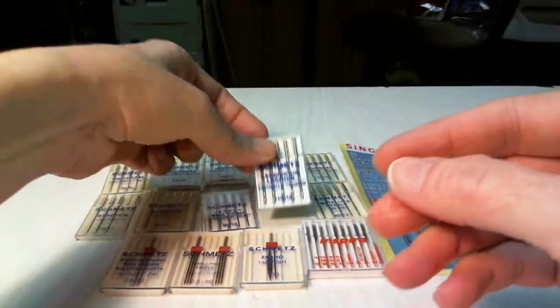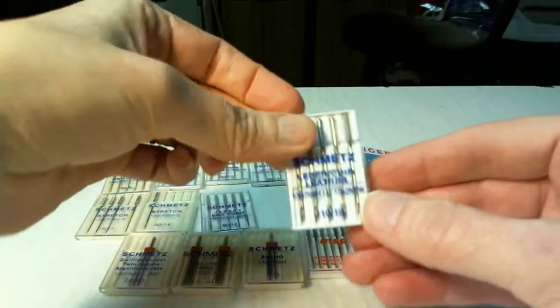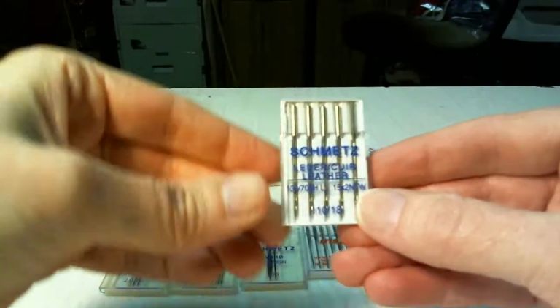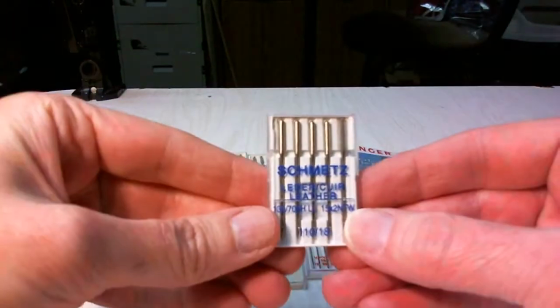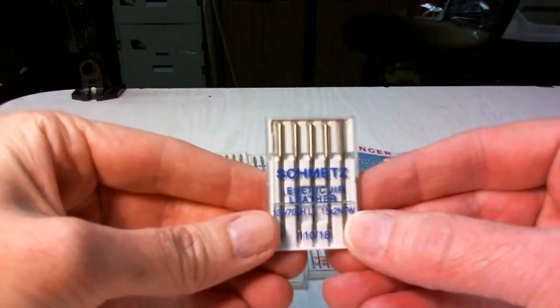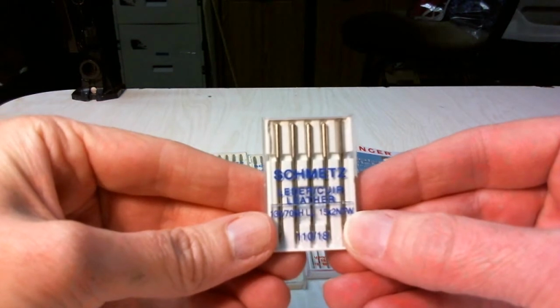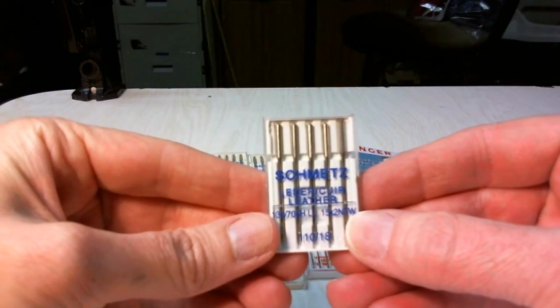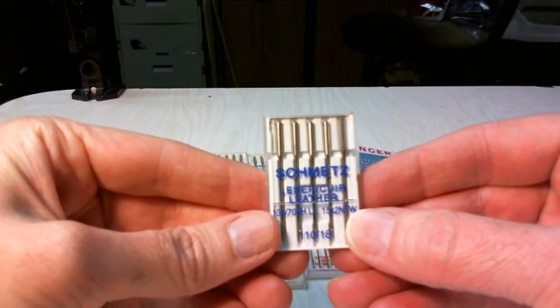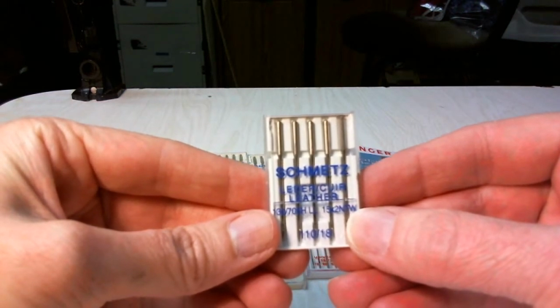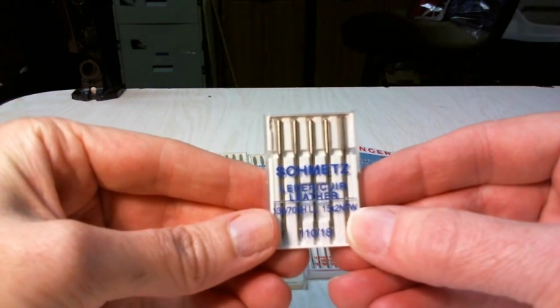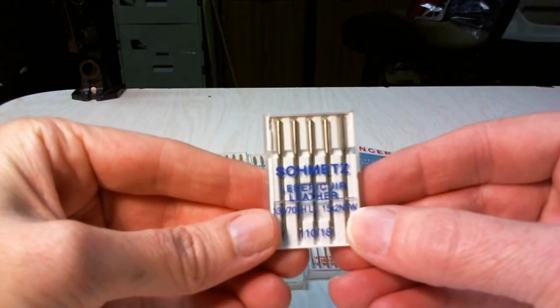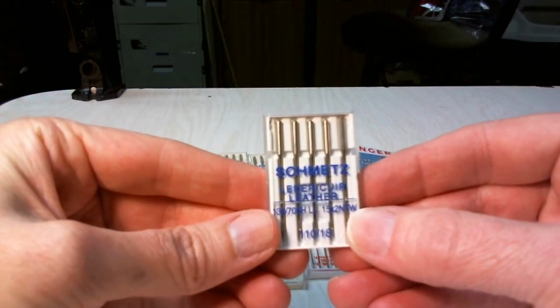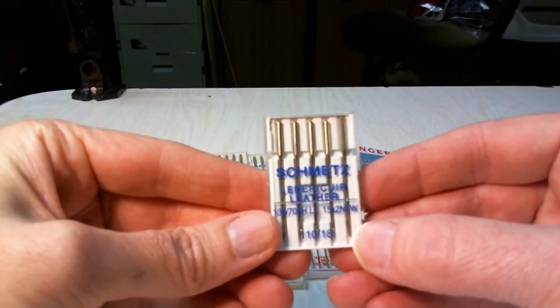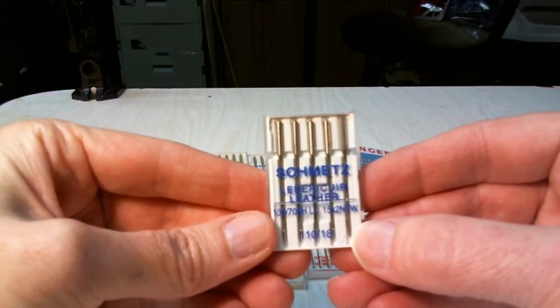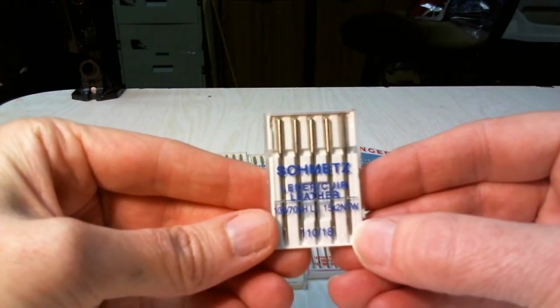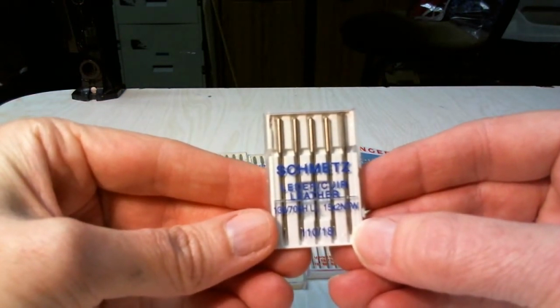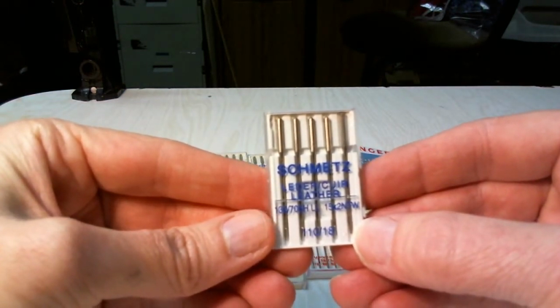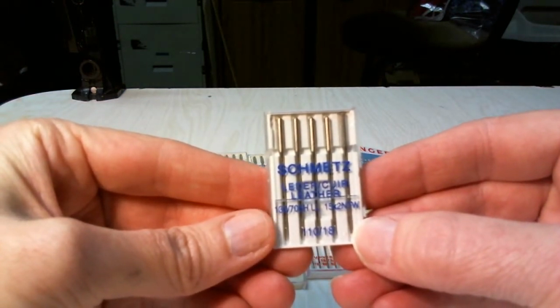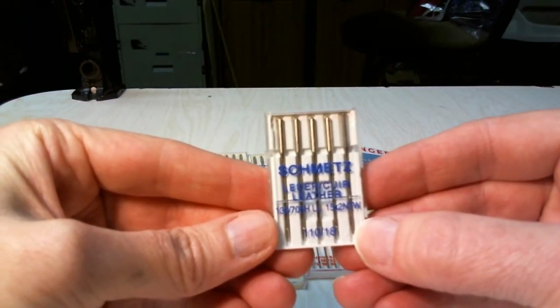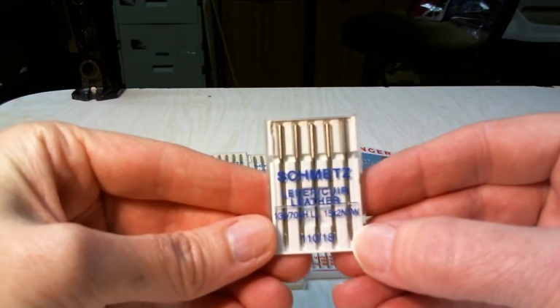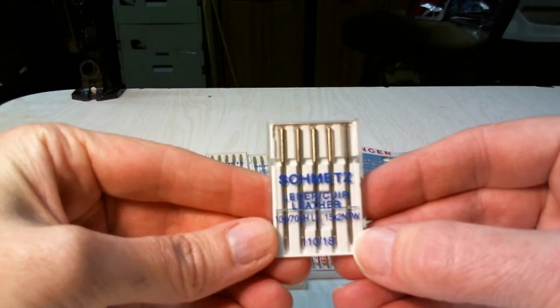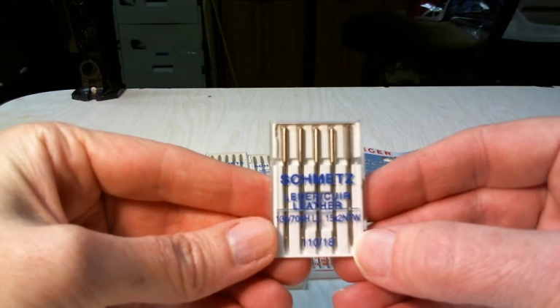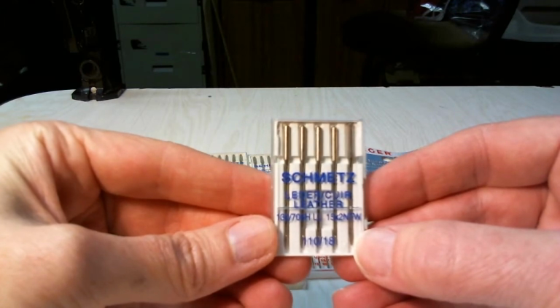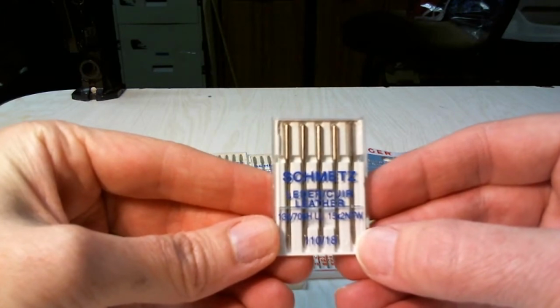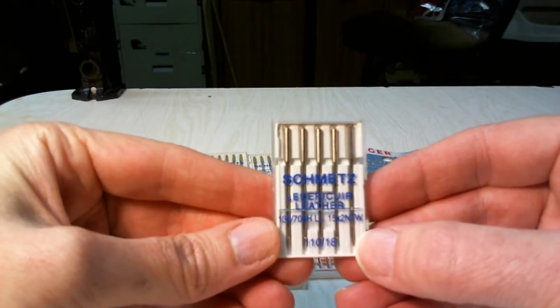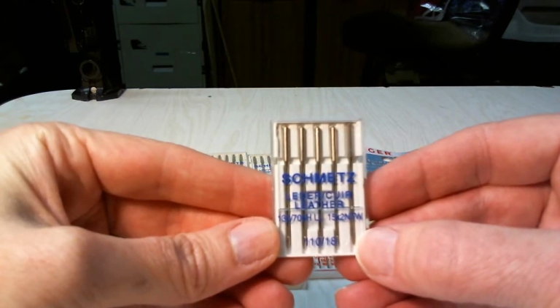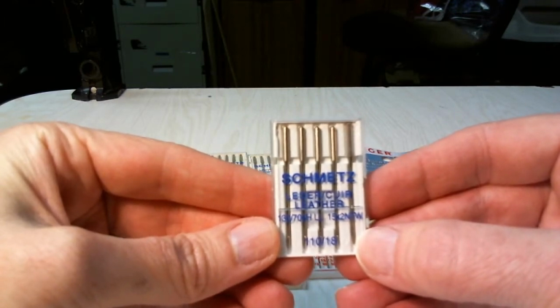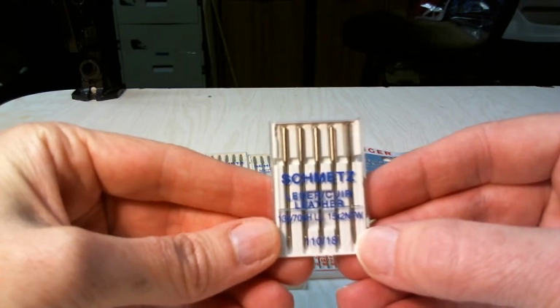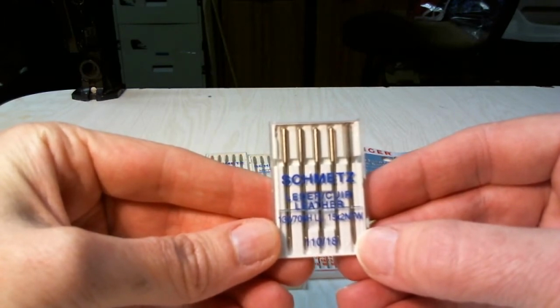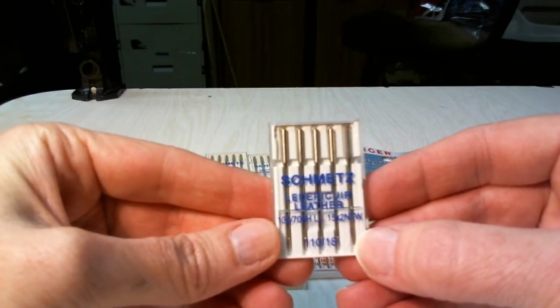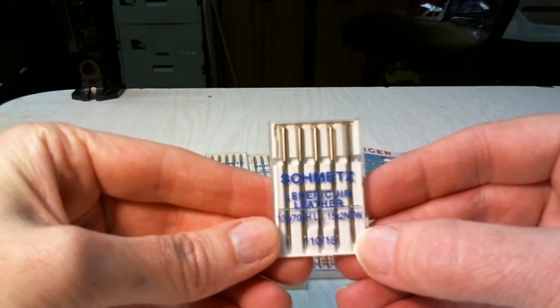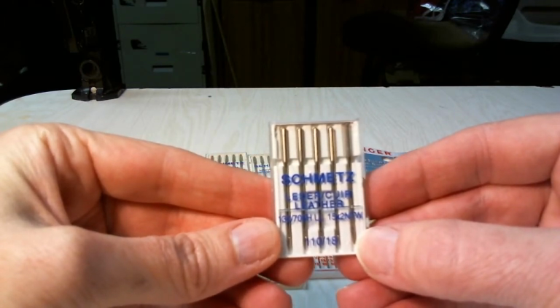This is a leather needle. These will also come in different sizes. These are made a little bit more heavy duty and they are also made so that they can cut through the leather as you're stitching.